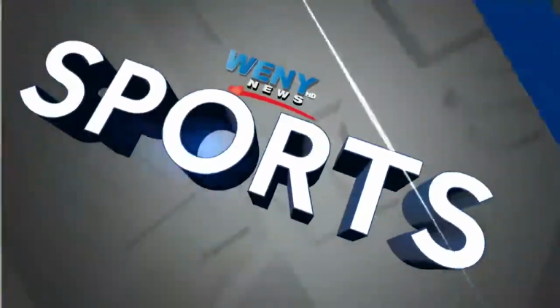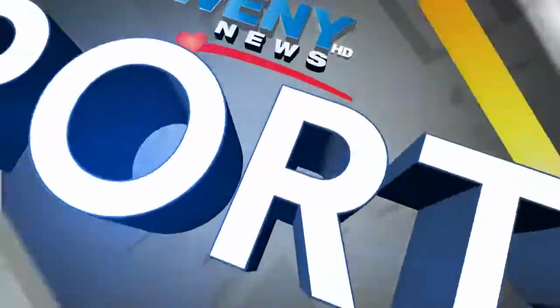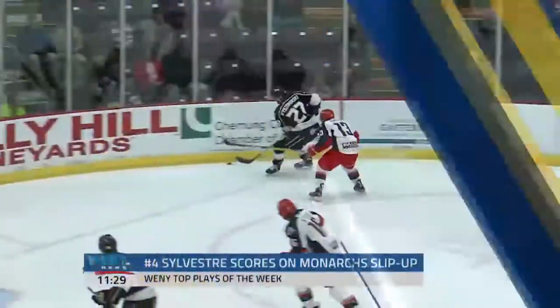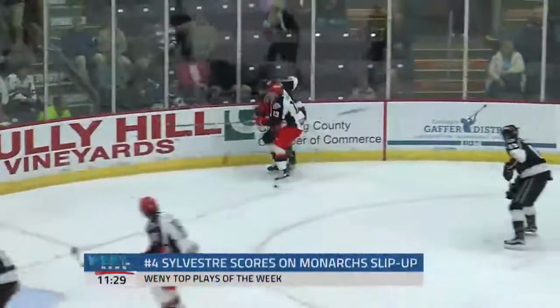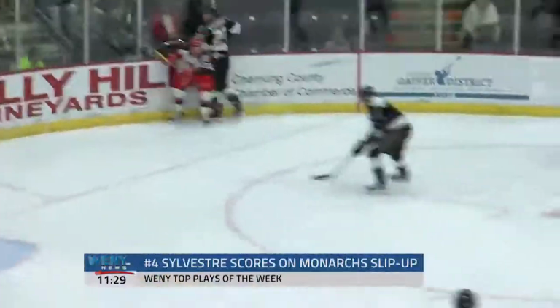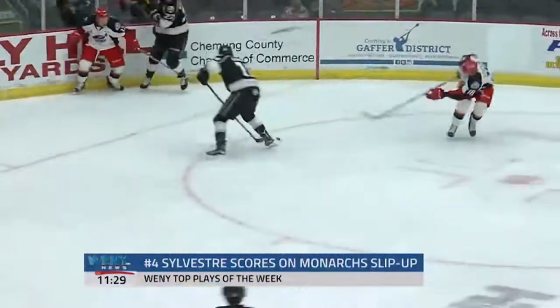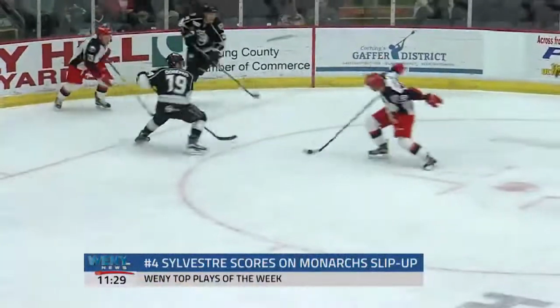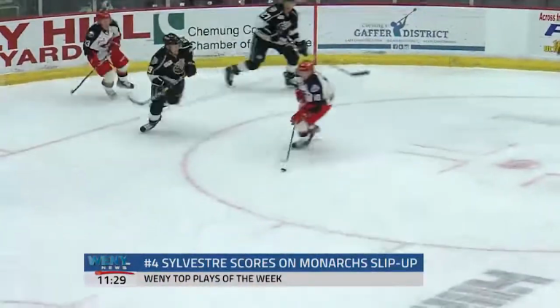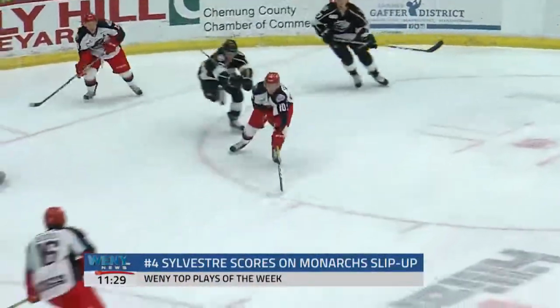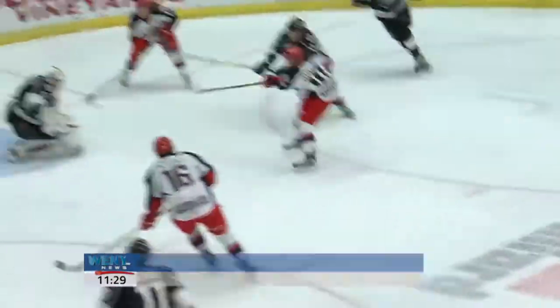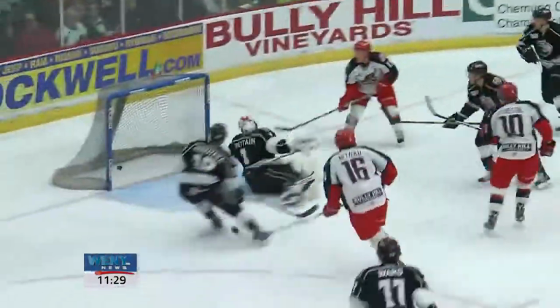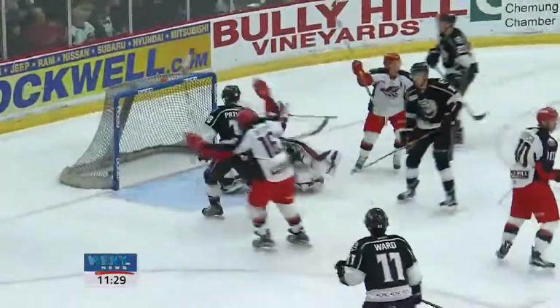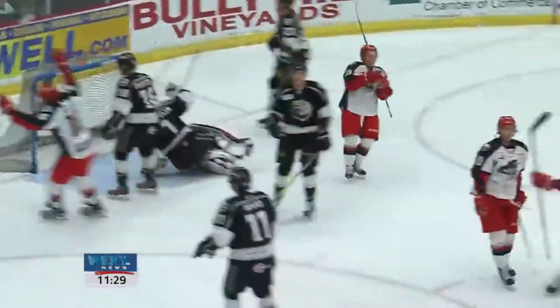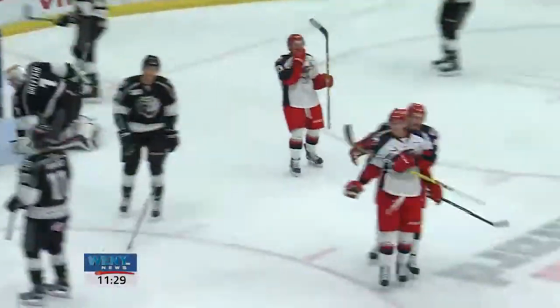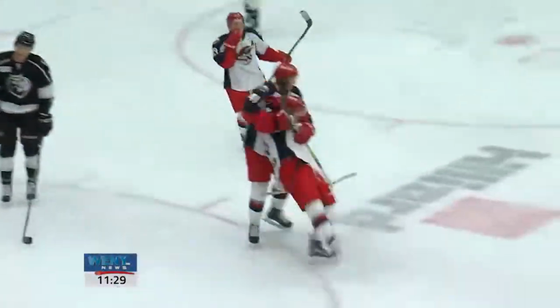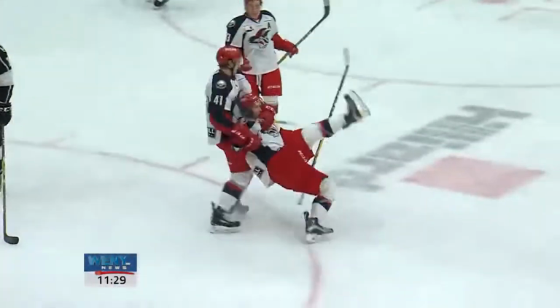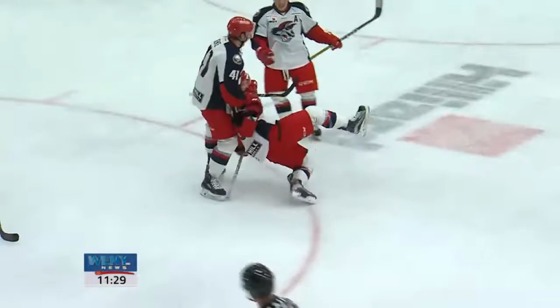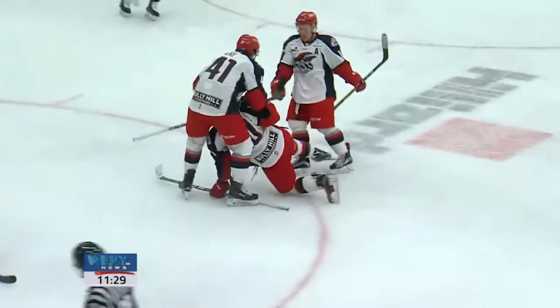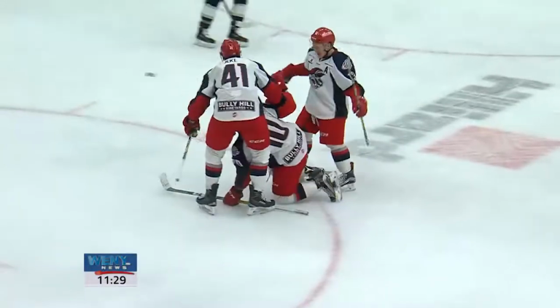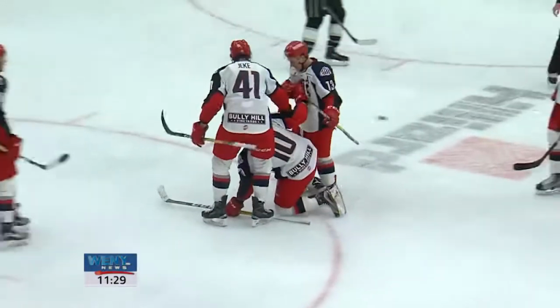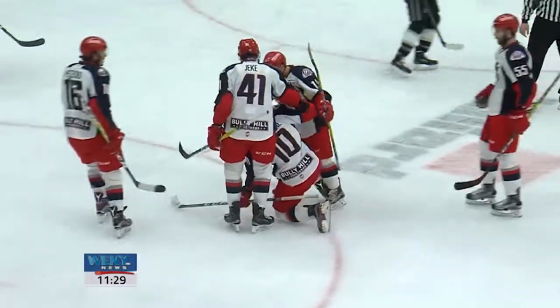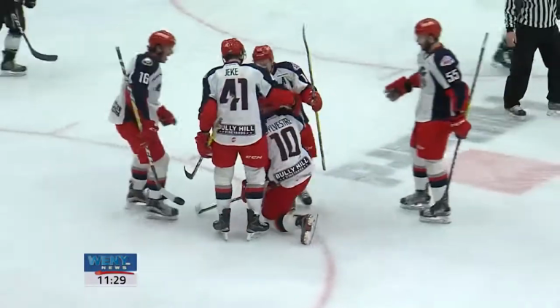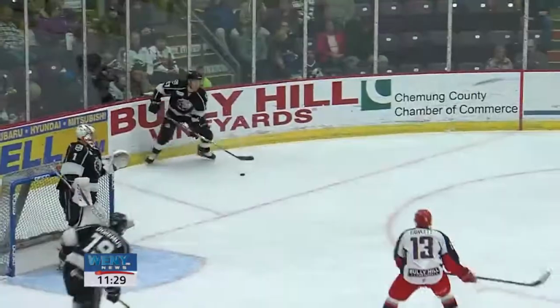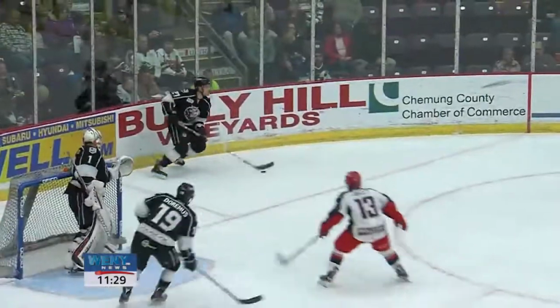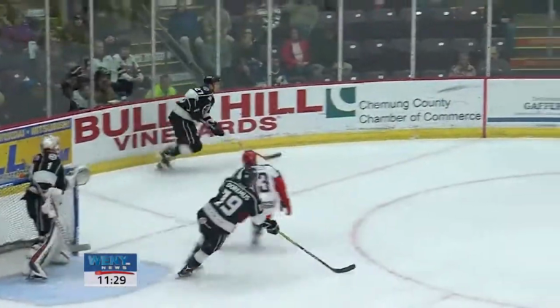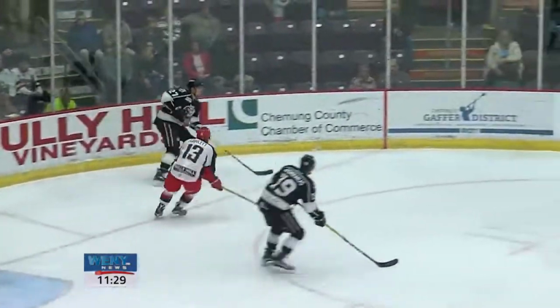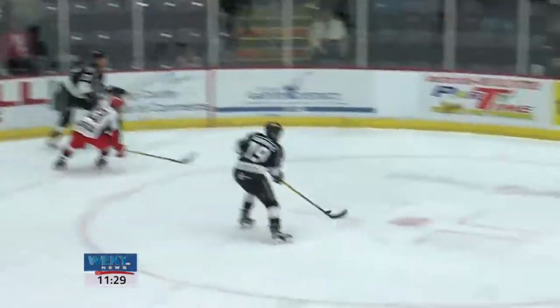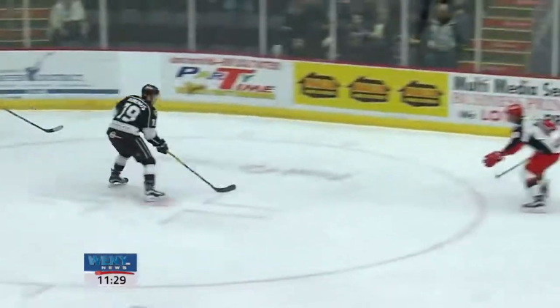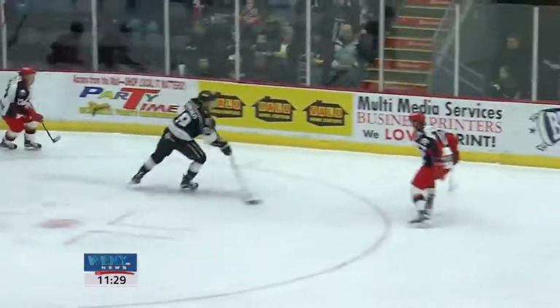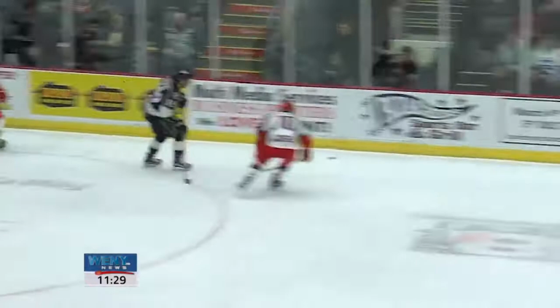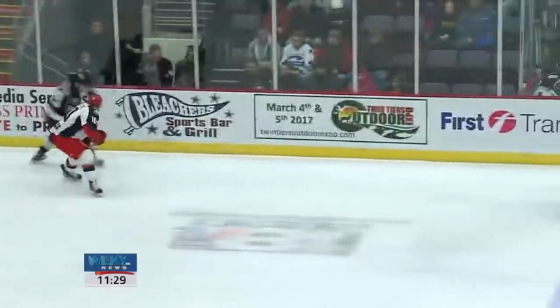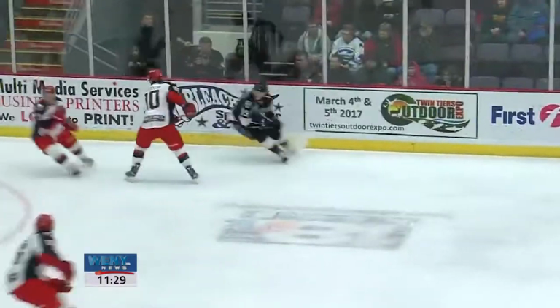At number four, Jackals hosting the Manchester Monarchs. The Monarchs cough it up right in front of their own net and Sebastian Sylvester makes them pay — he fires one top shelf. The Canadian leads Elmira with 15 points on the season so far.